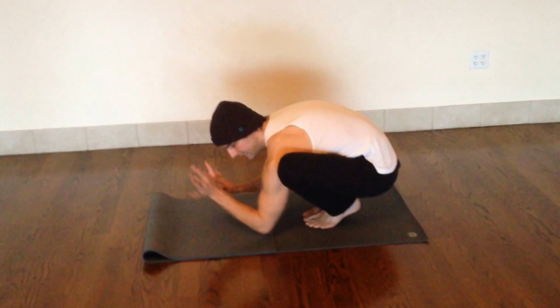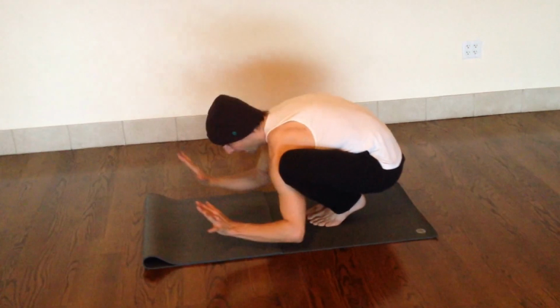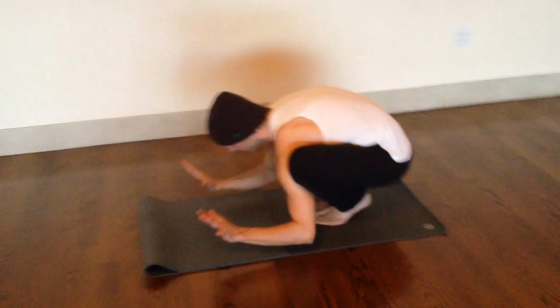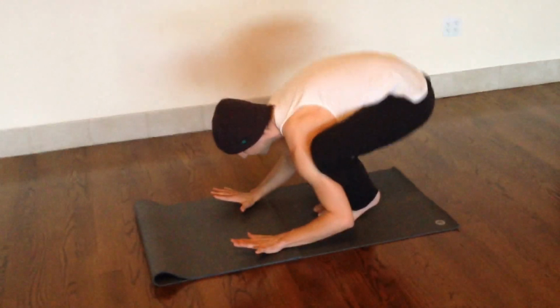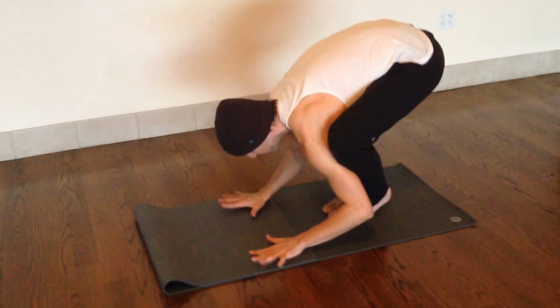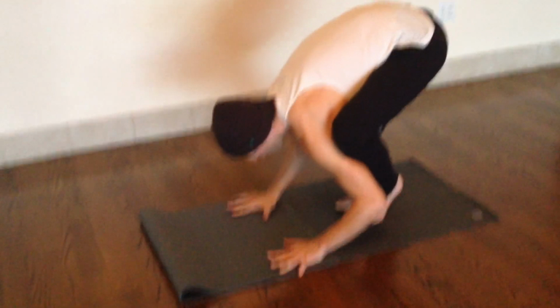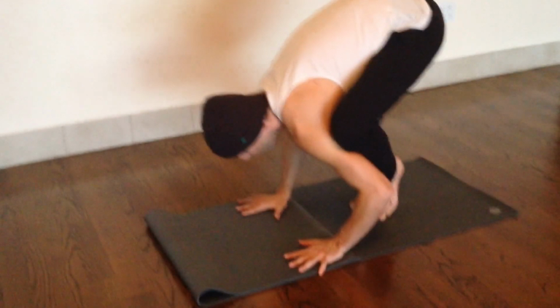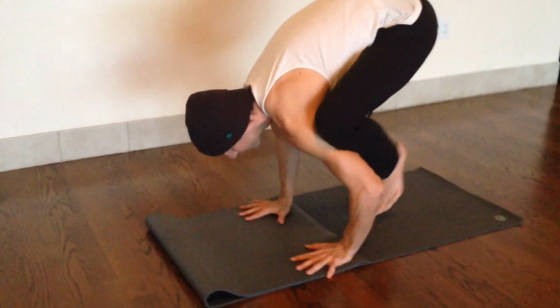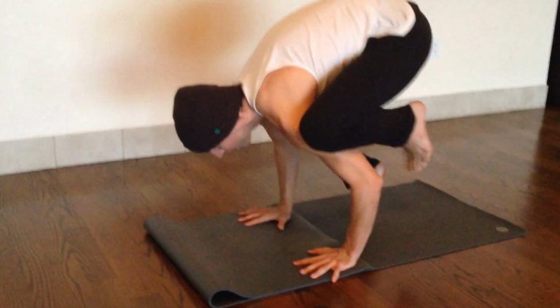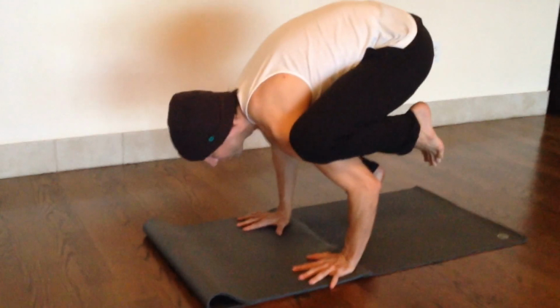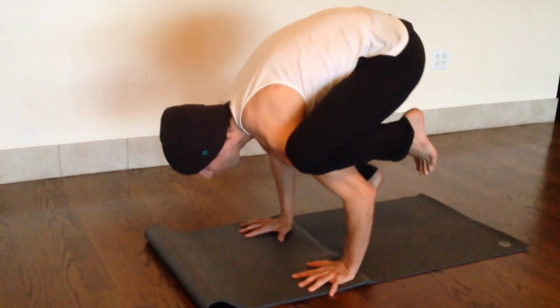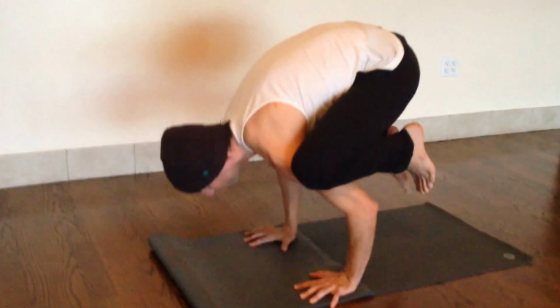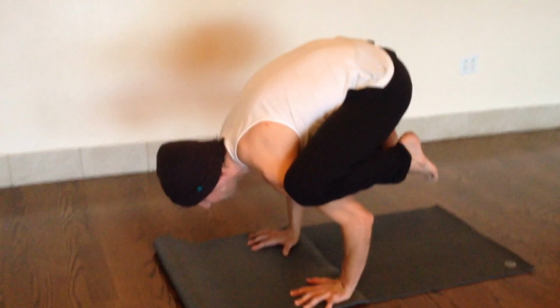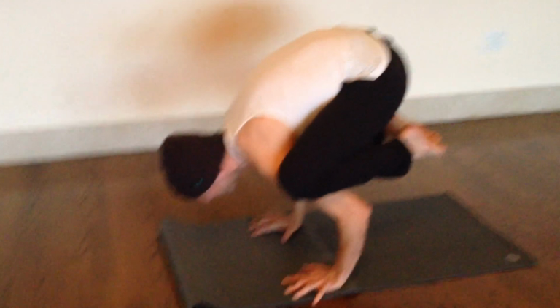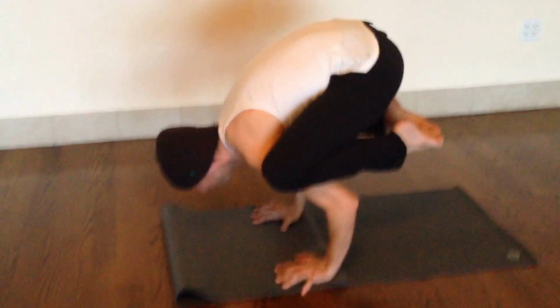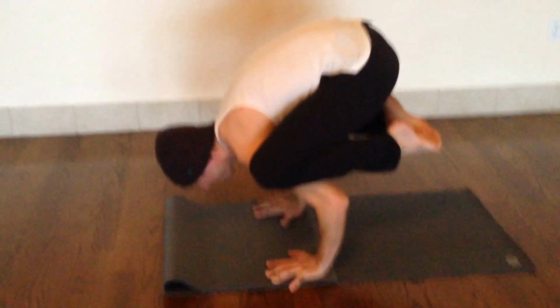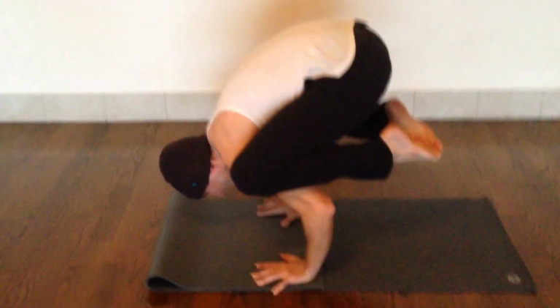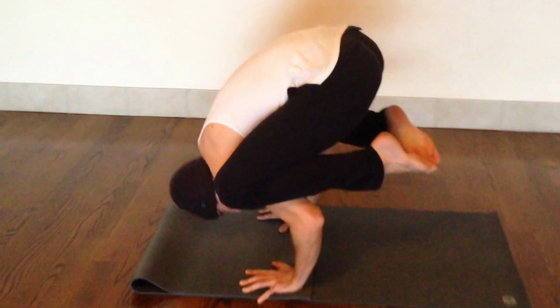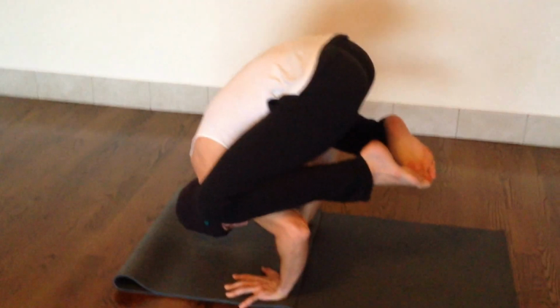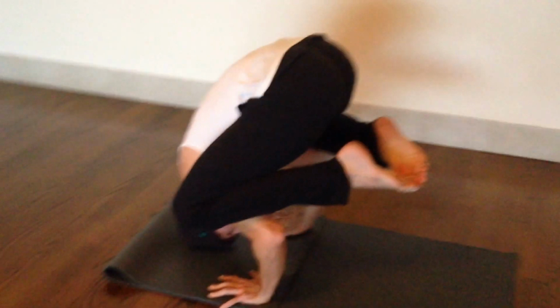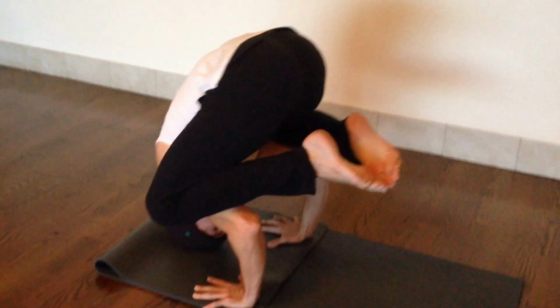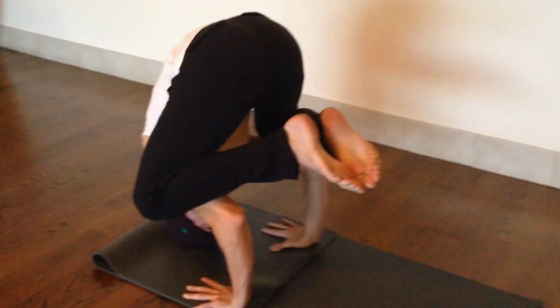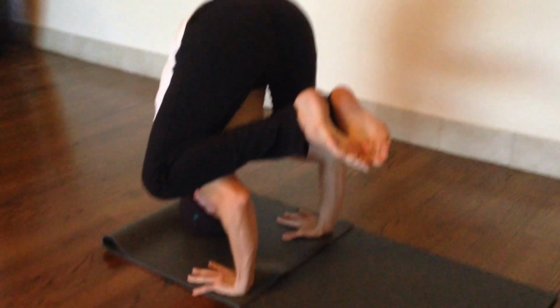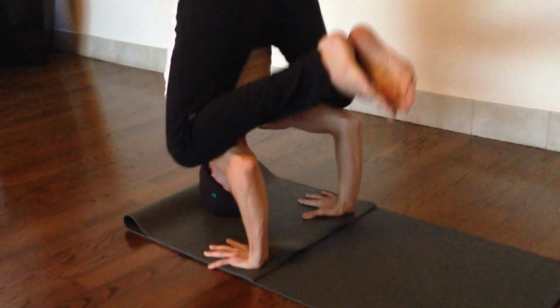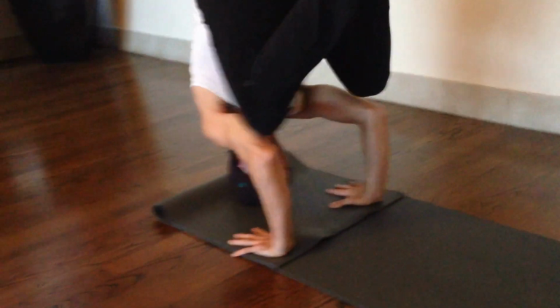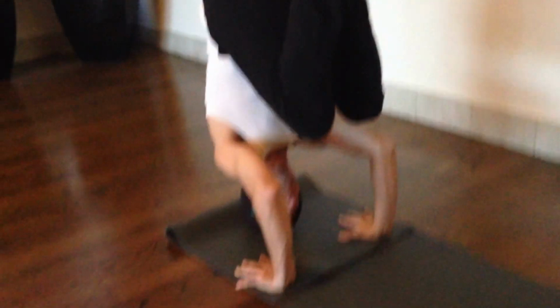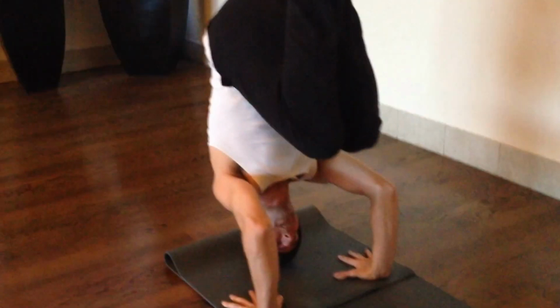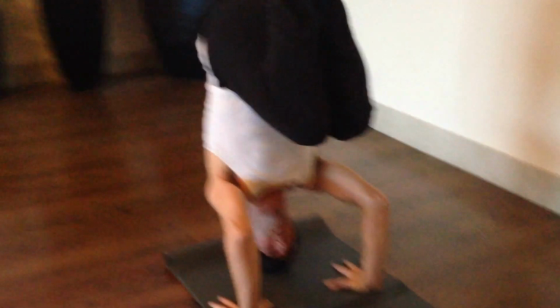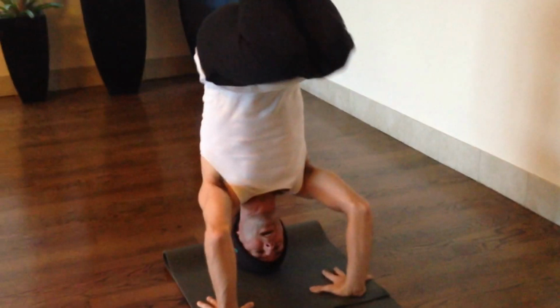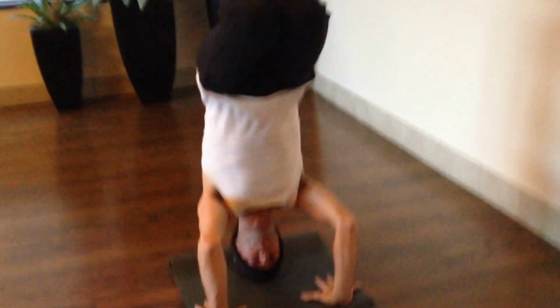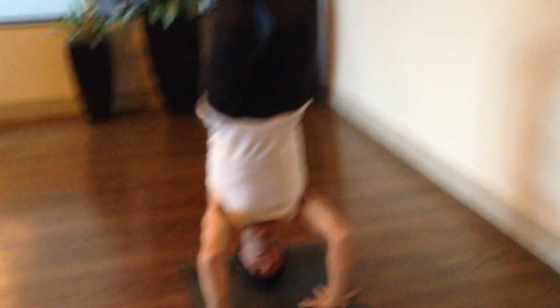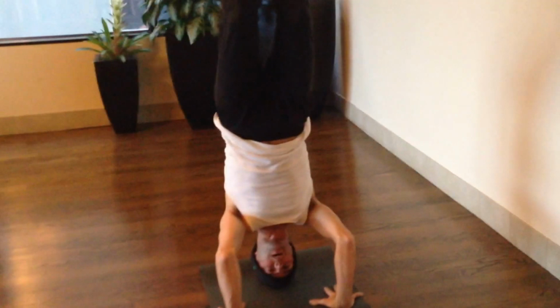Knees on the outside, set up your crow pose. And you're kind of all ready, hands are in a good place. You just slowly set the head down, and you've got a nice tripod set up. And you're ready to come up.